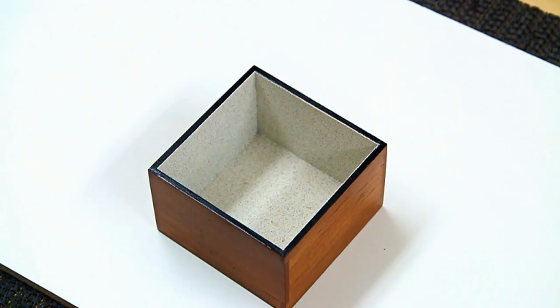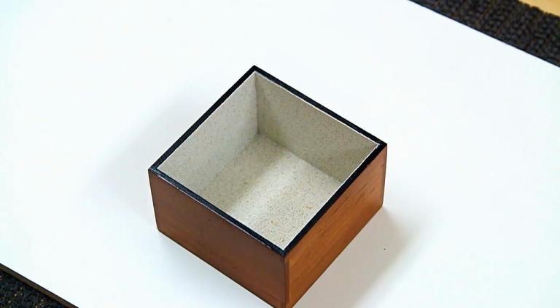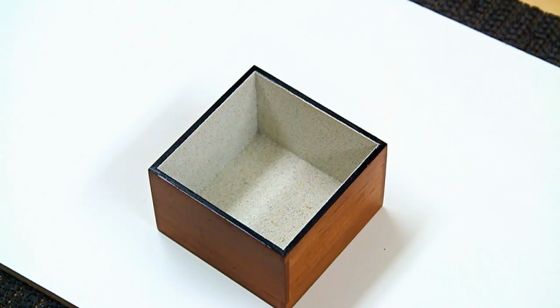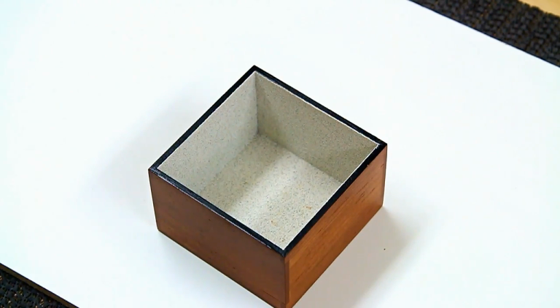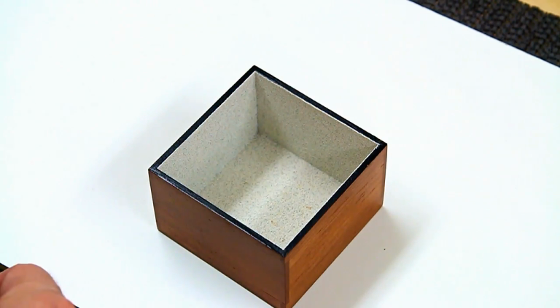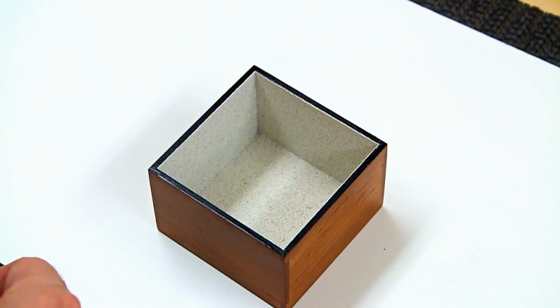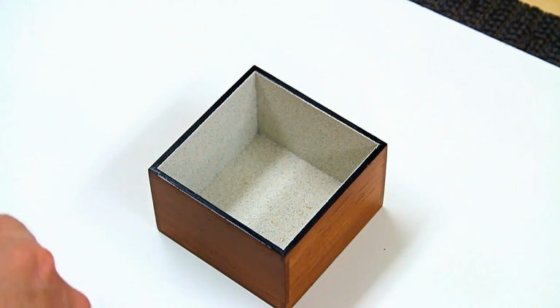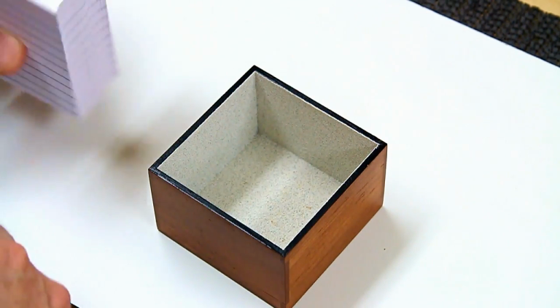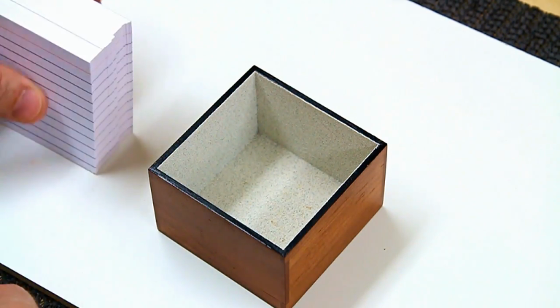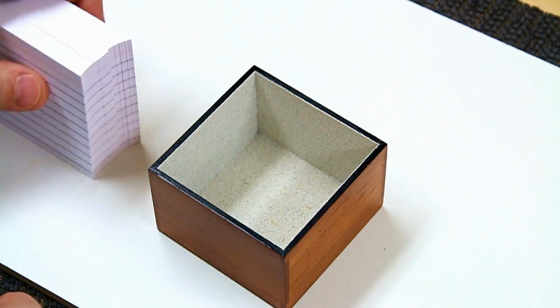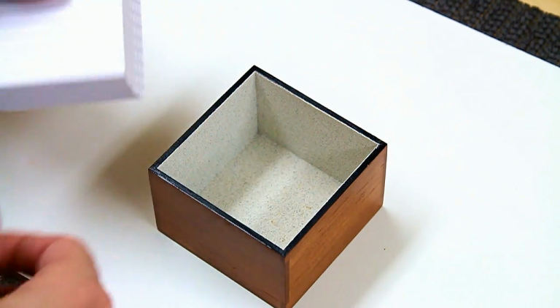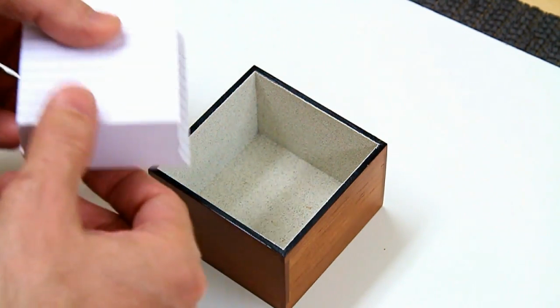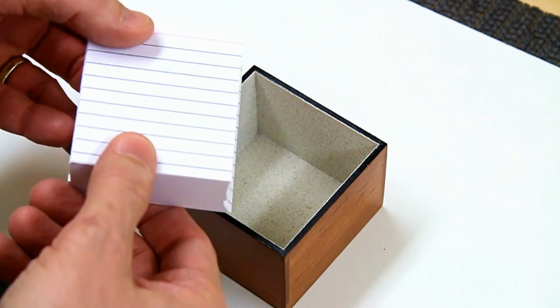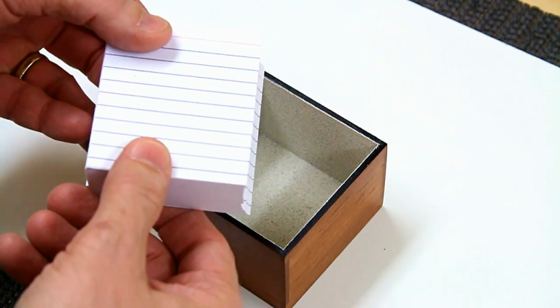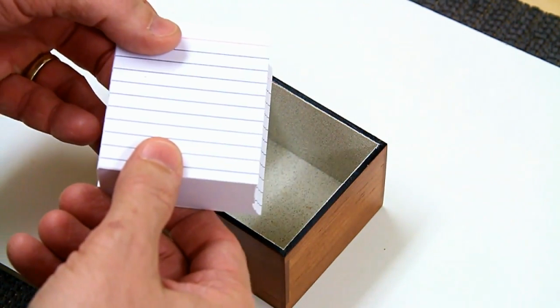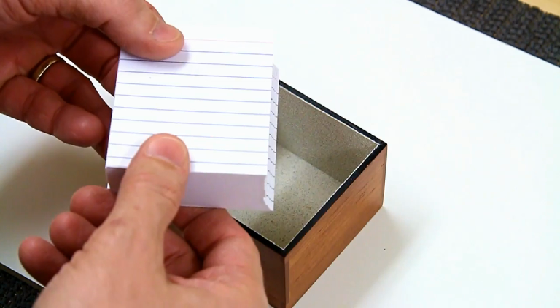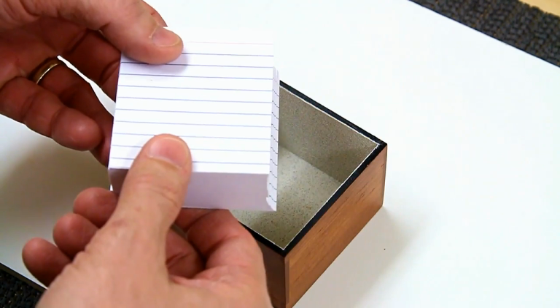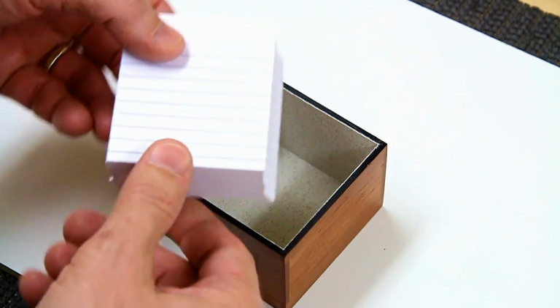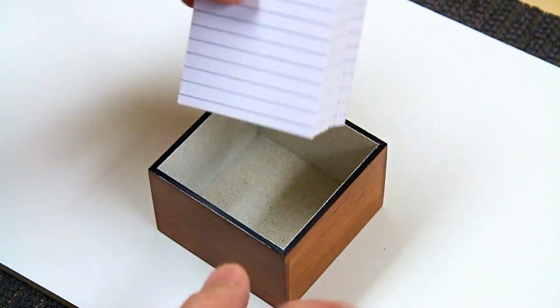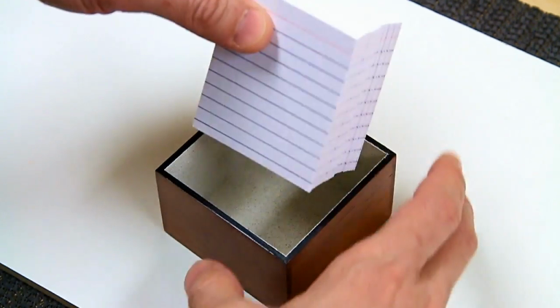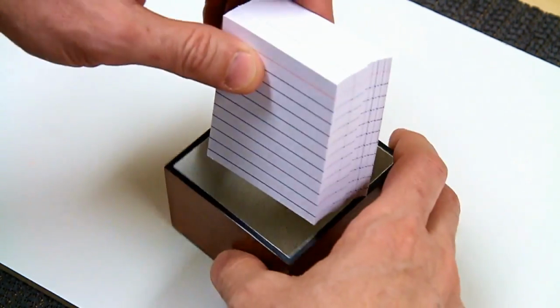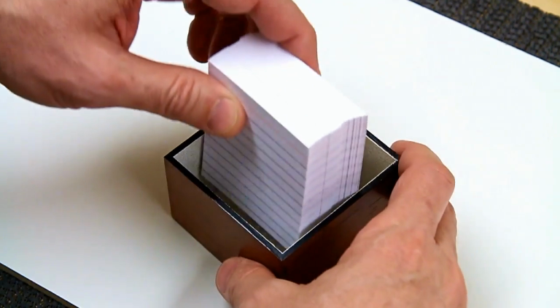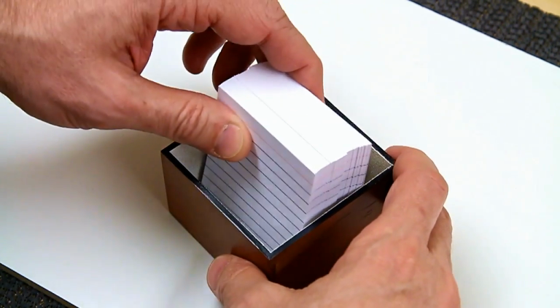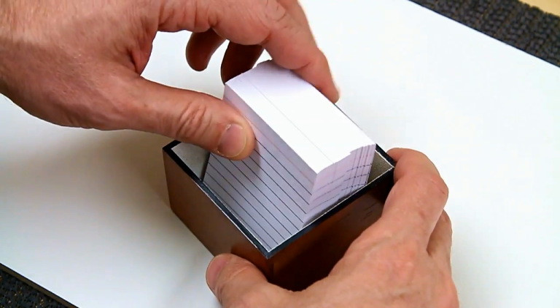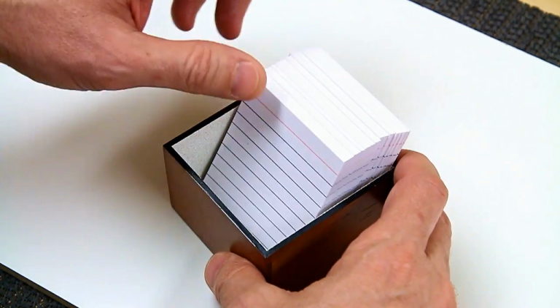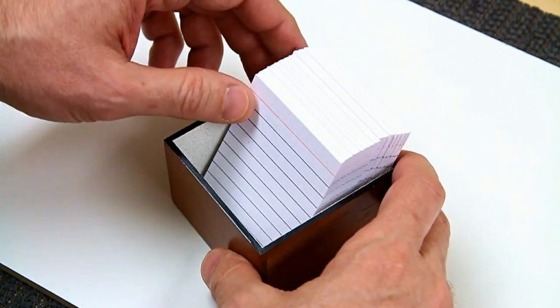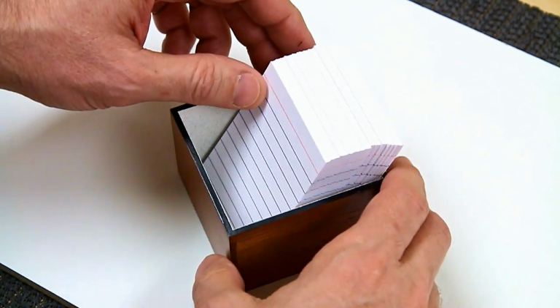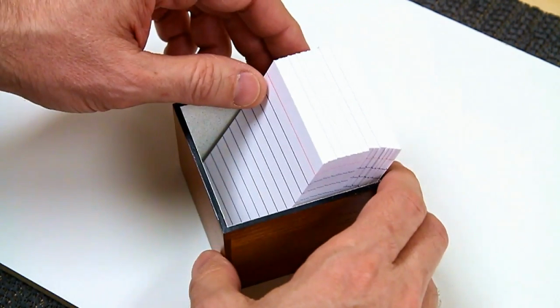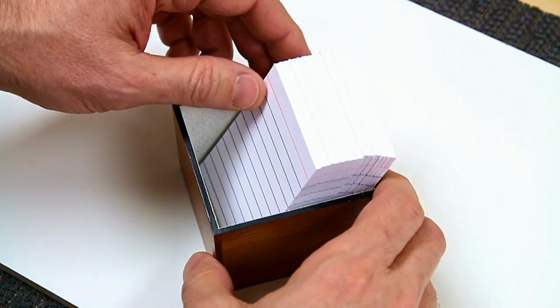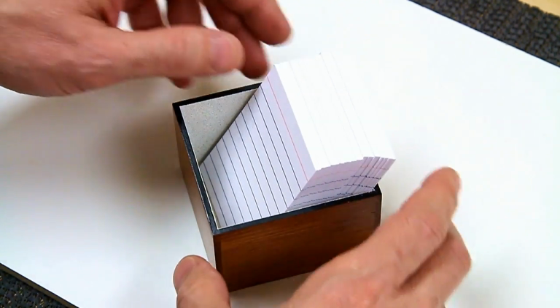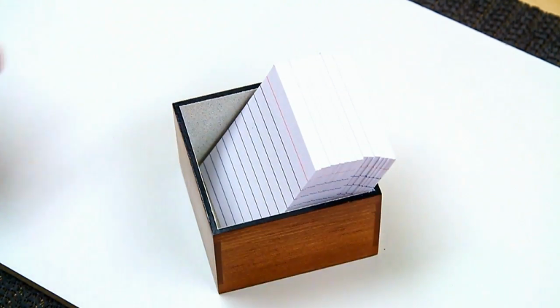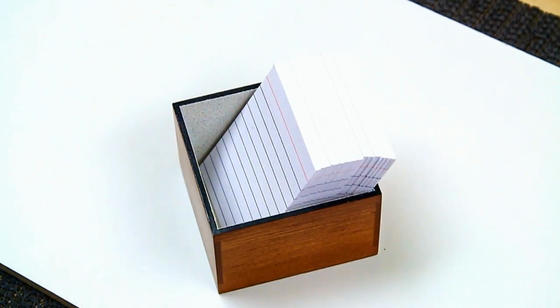And what do I store in it? These half-size index cards that I like to use to take notes.